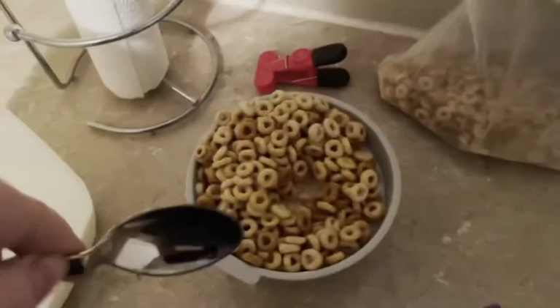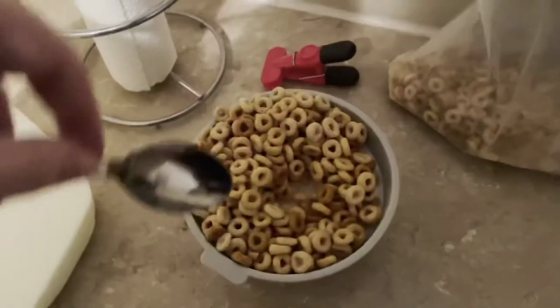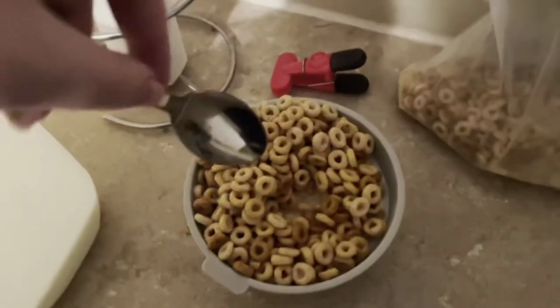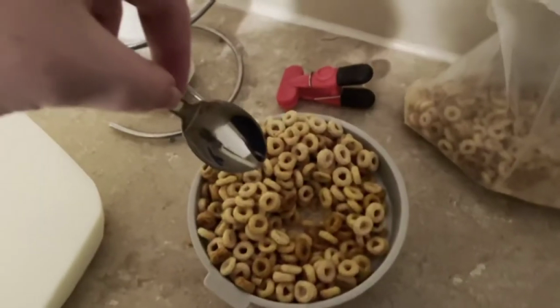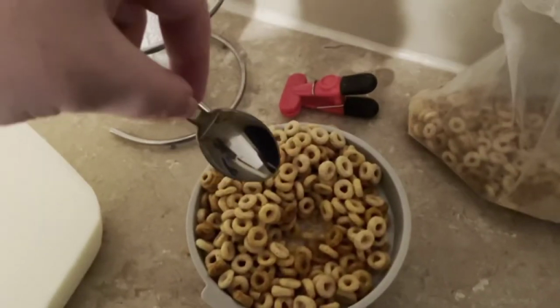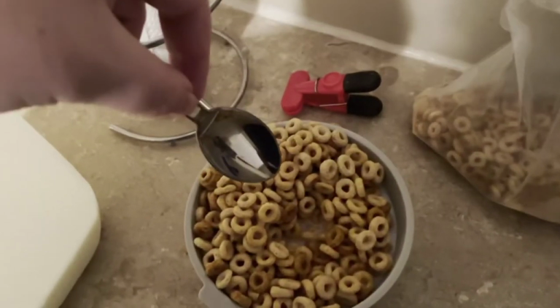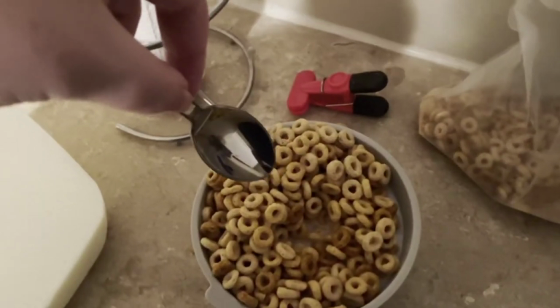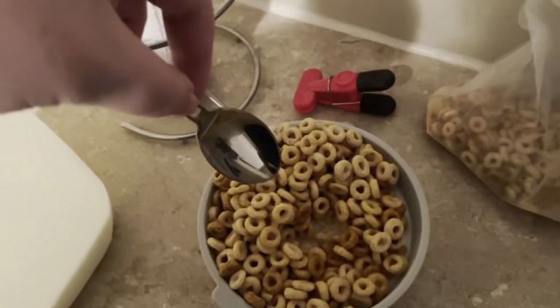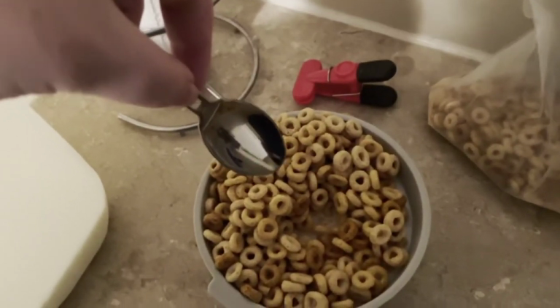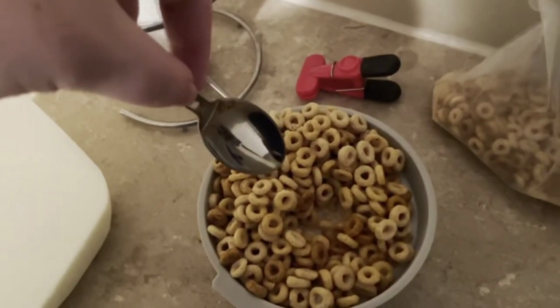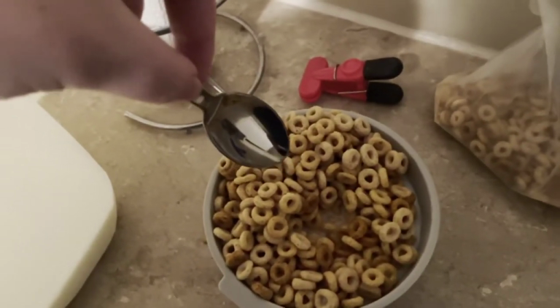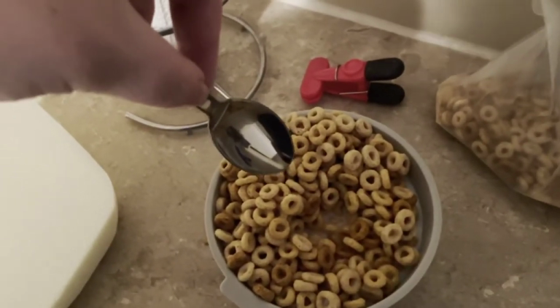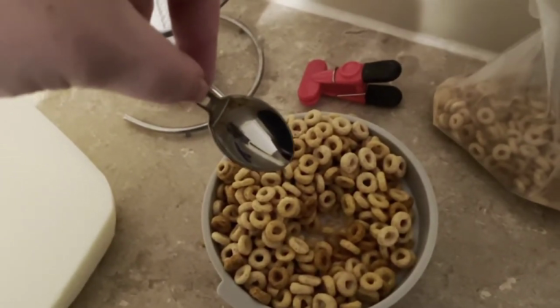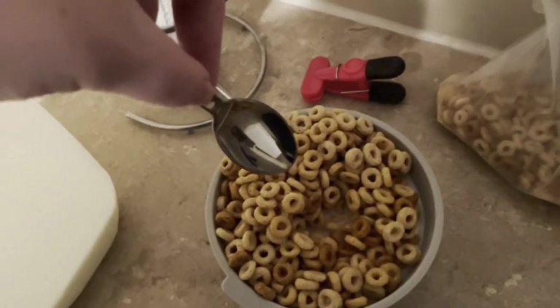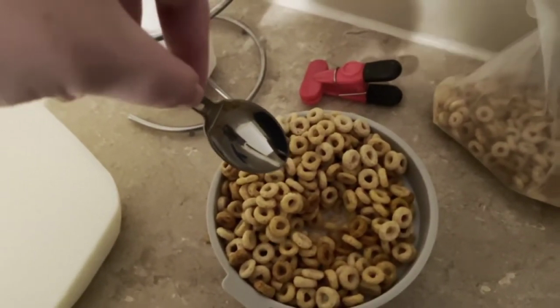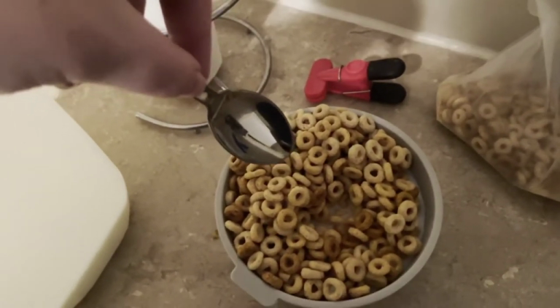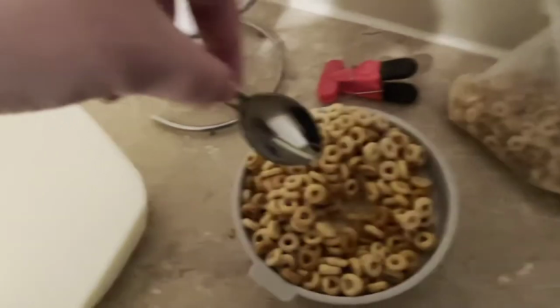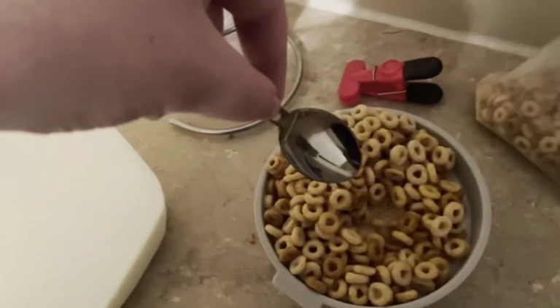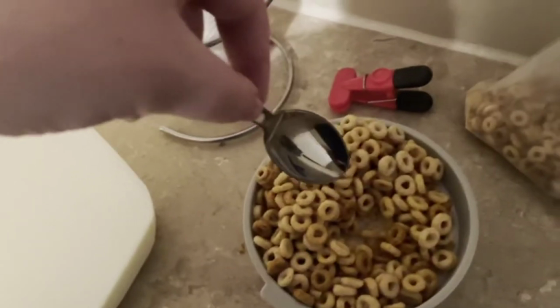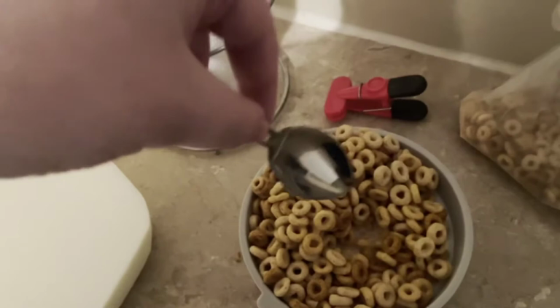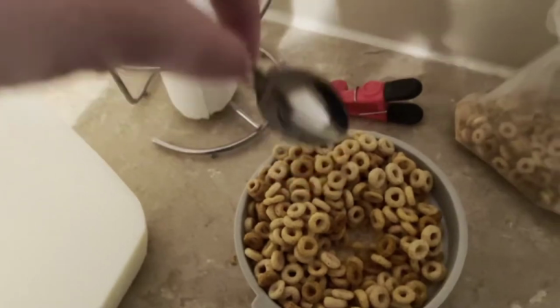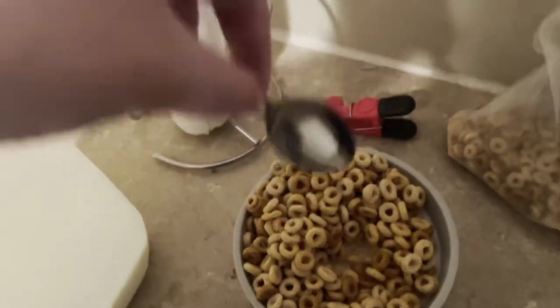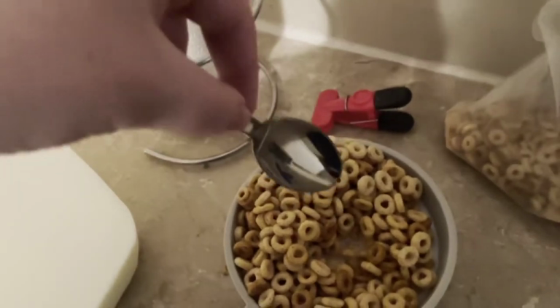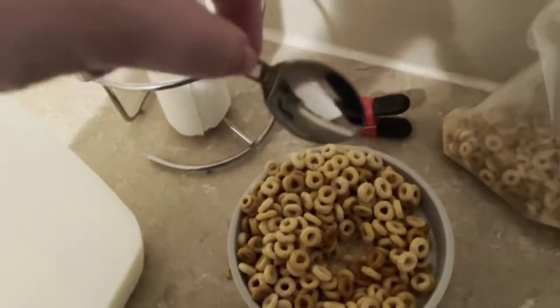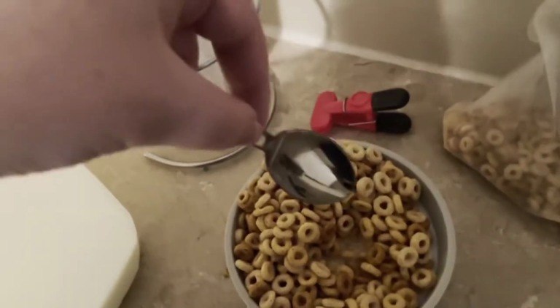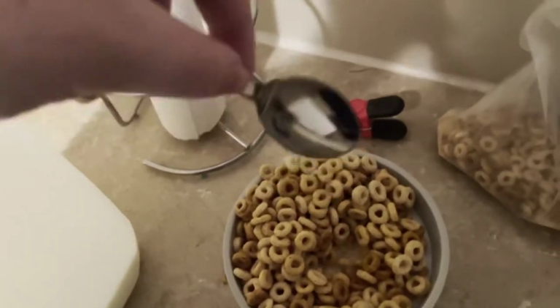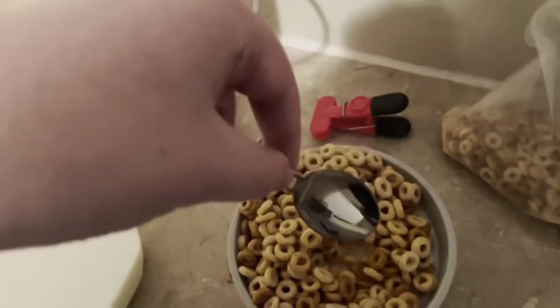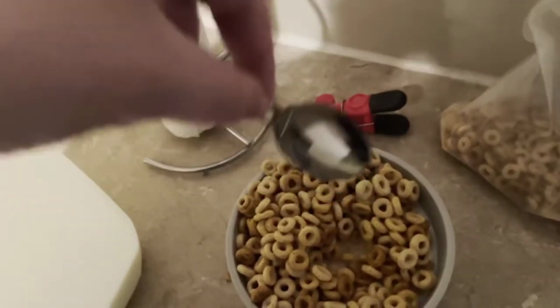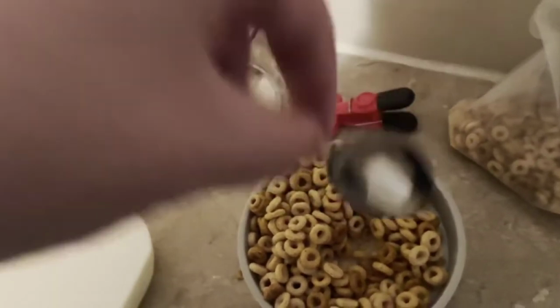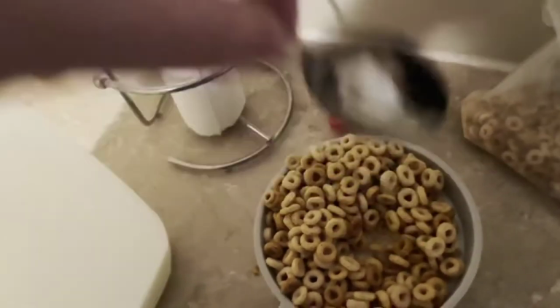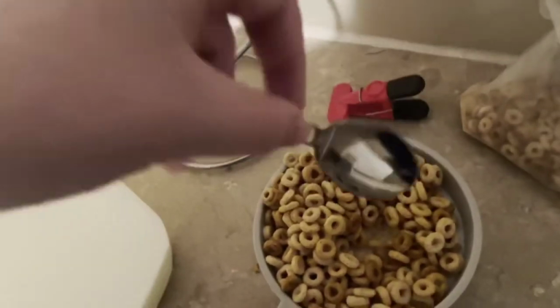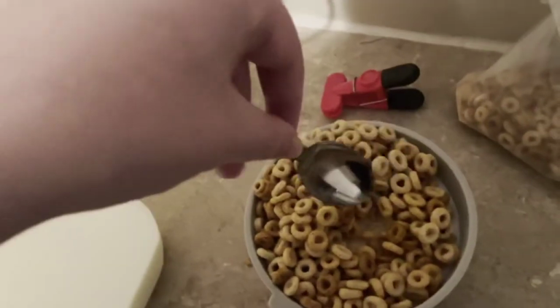Put the spoon in — it's done. It's going to overflow some of the other Cheerios and that's okay. You can eat them after you eat the cereal.